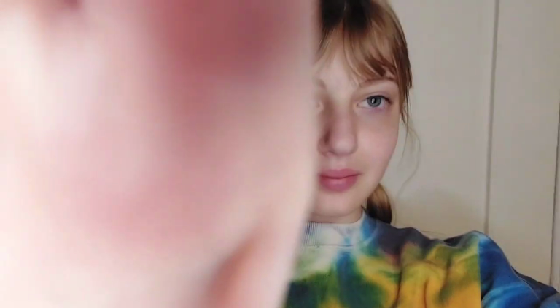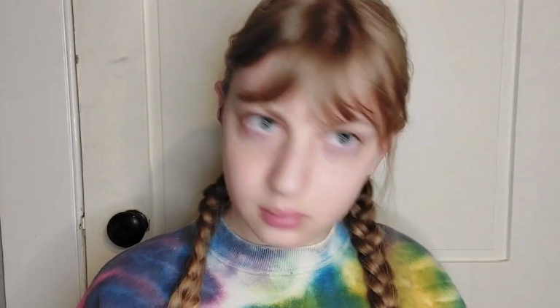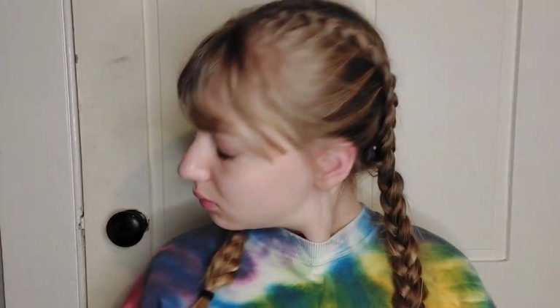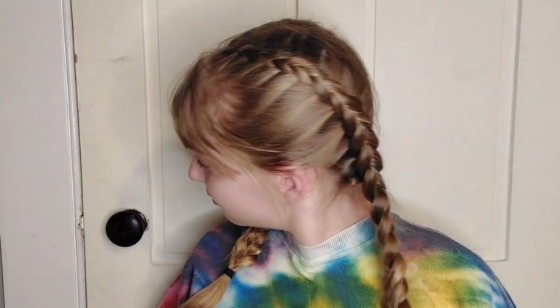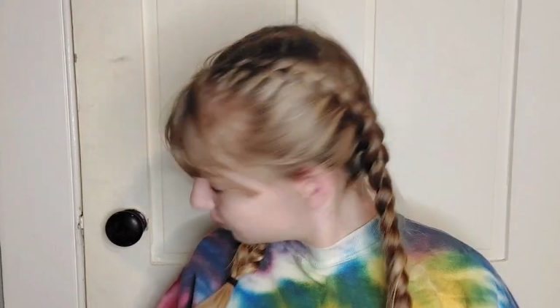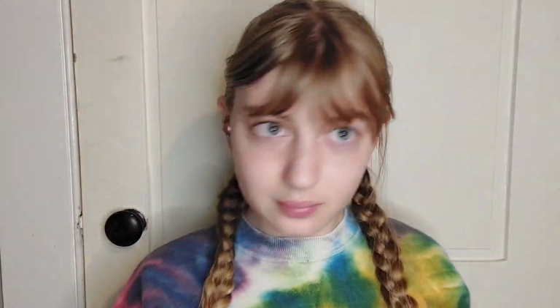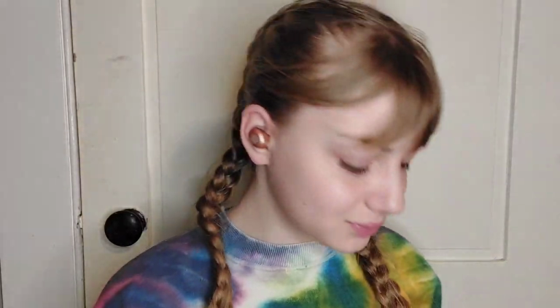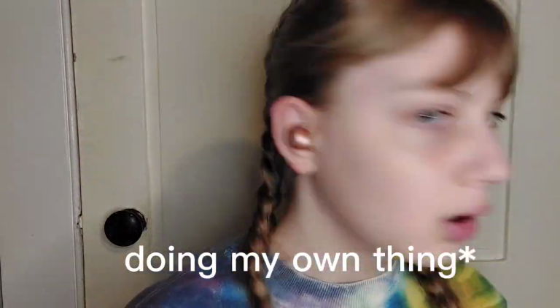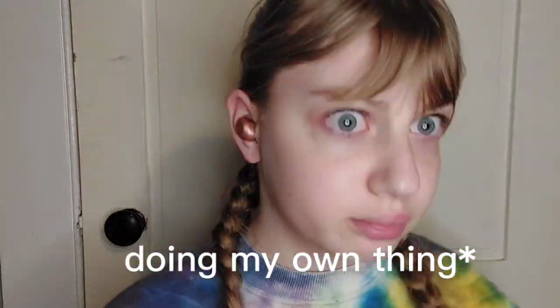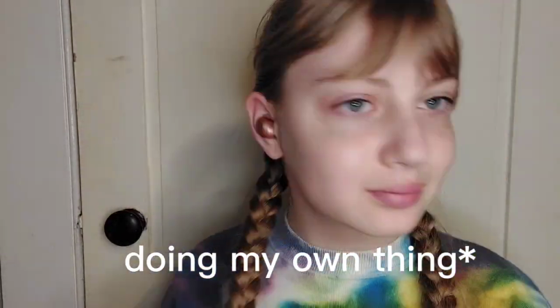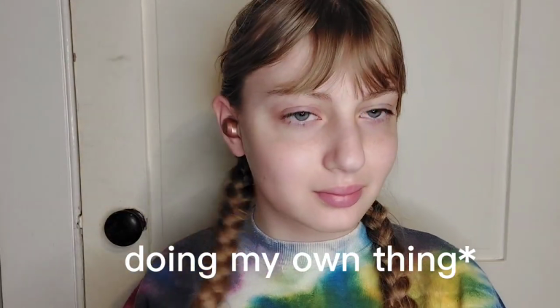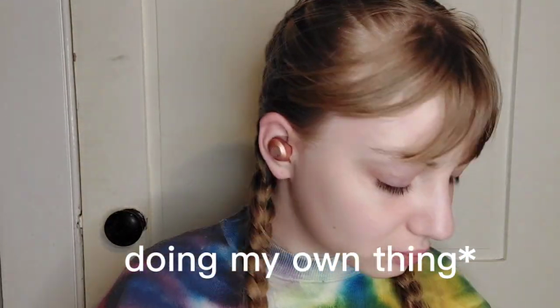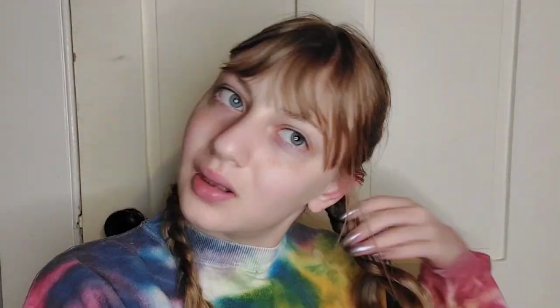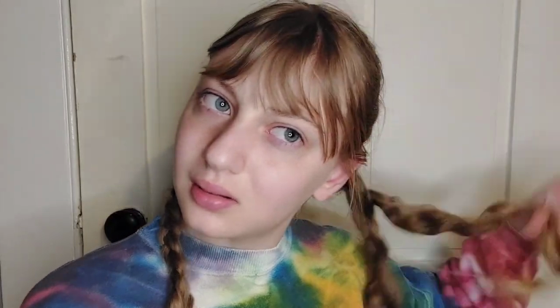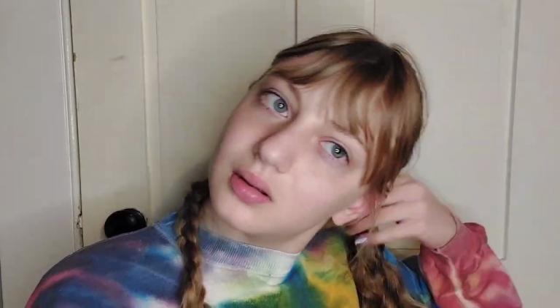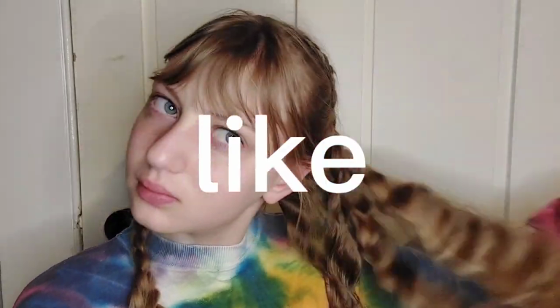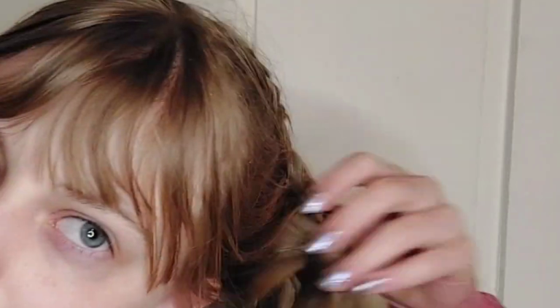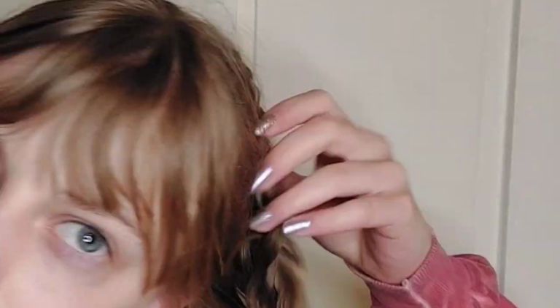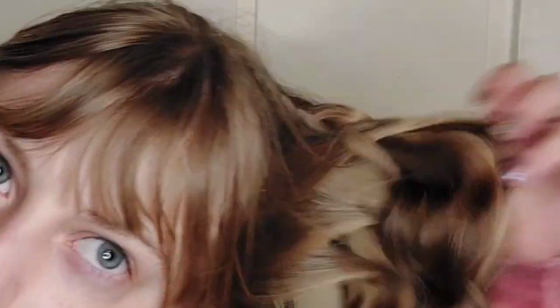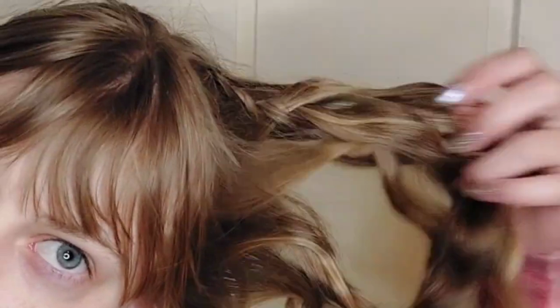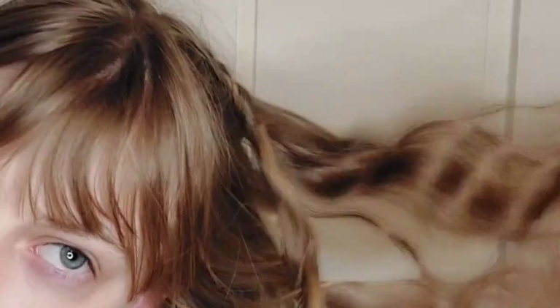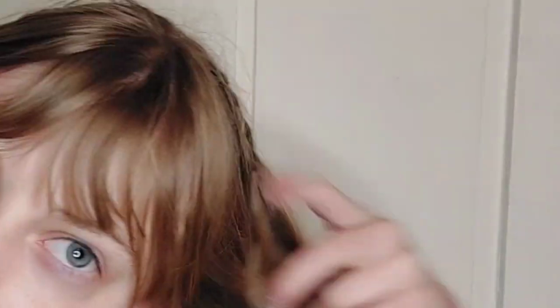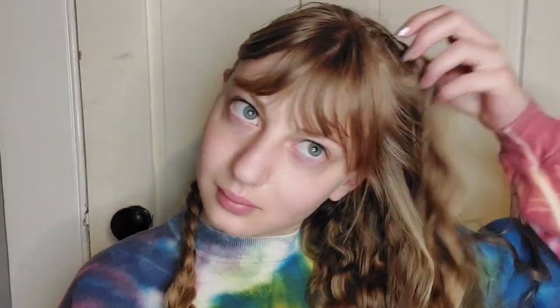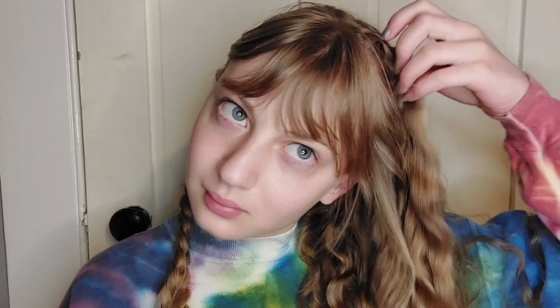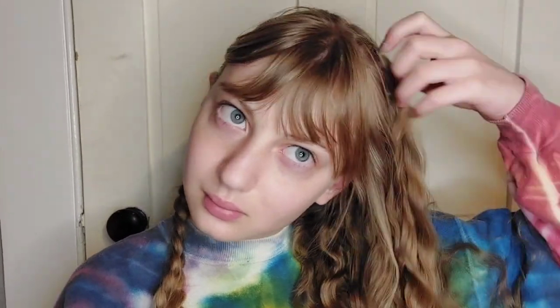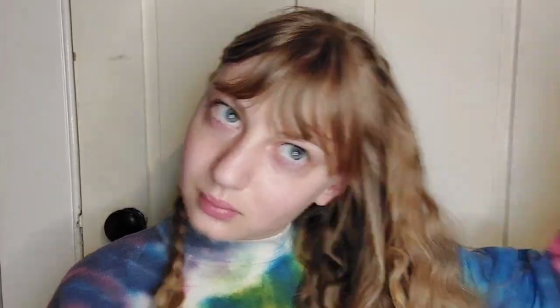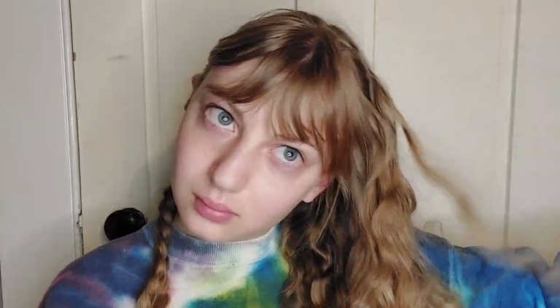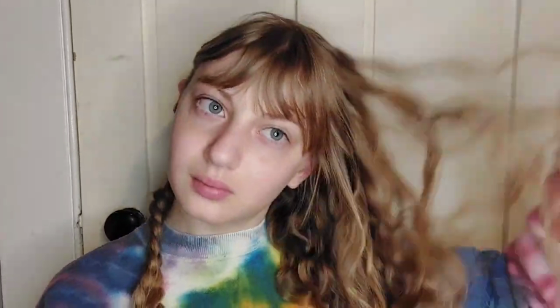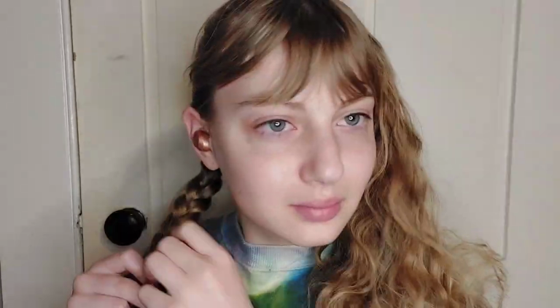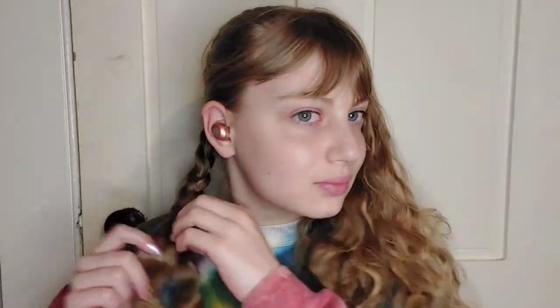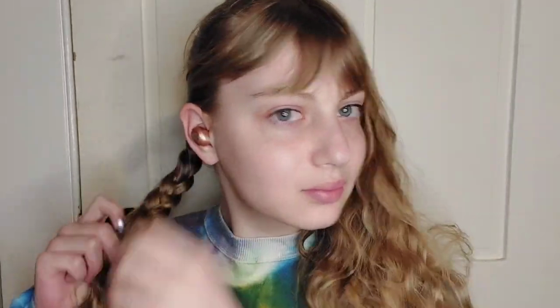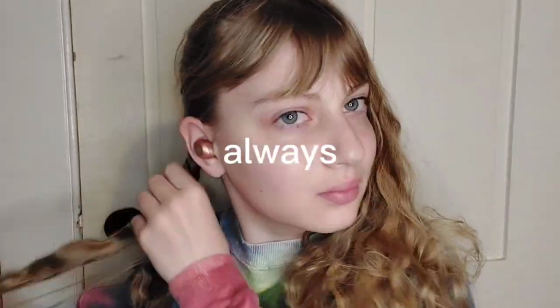I slept in Dutch braids last night, which actually they still look good. But you know they're not sticking around. Here I am taking them out, like always. Now I have to take out the other side, like always.